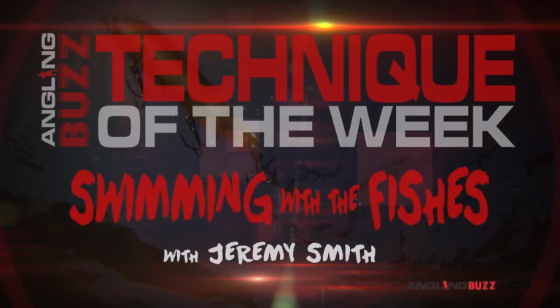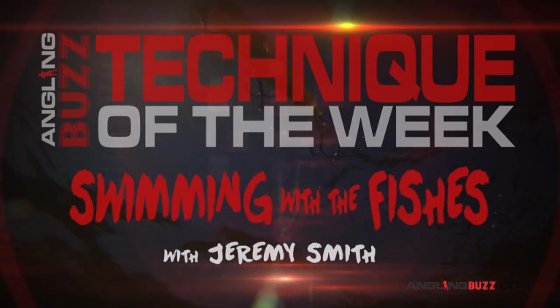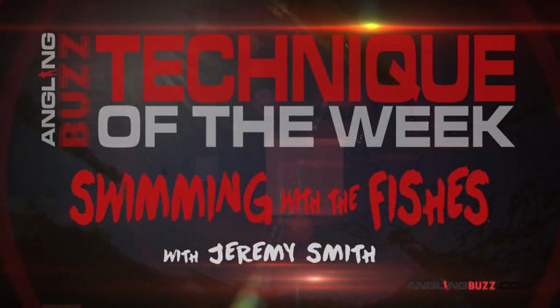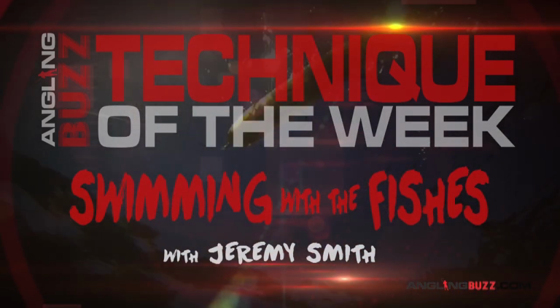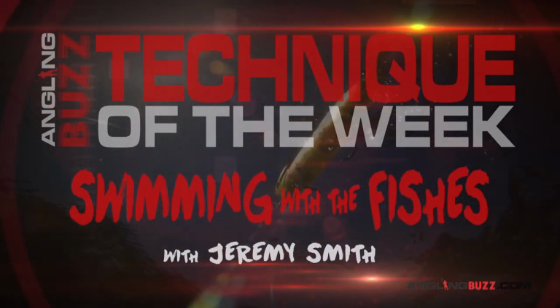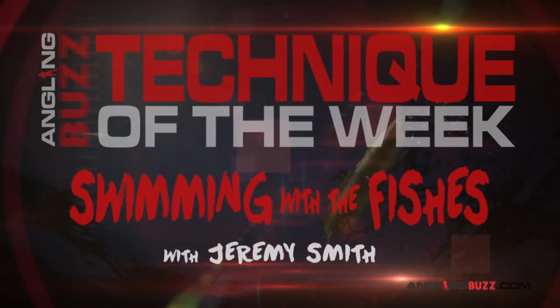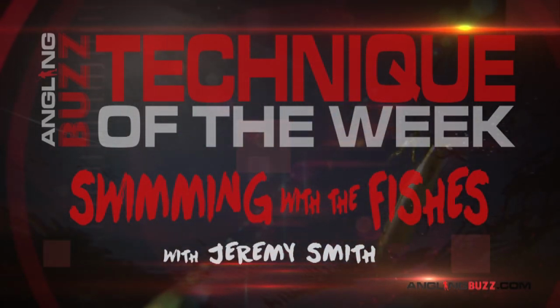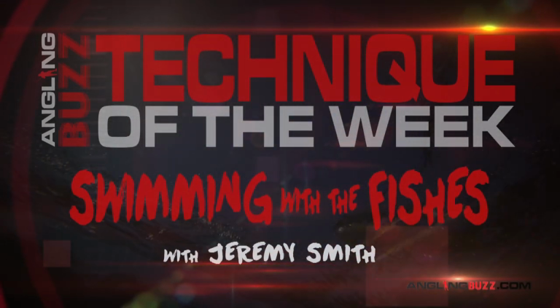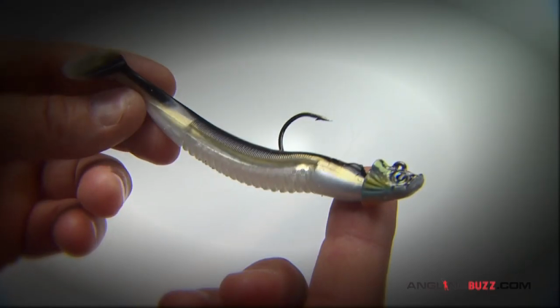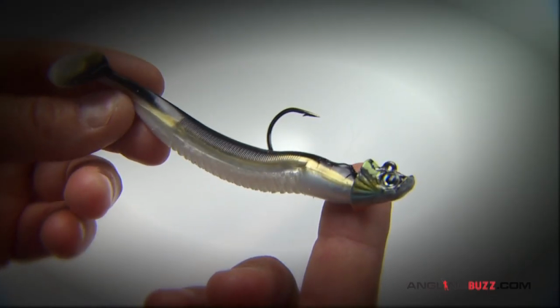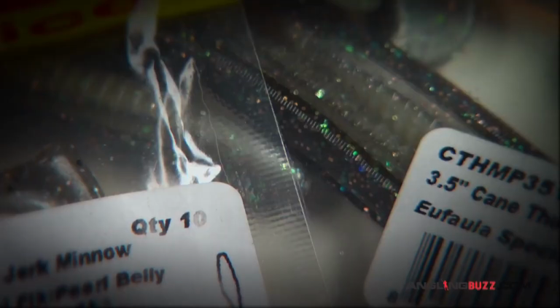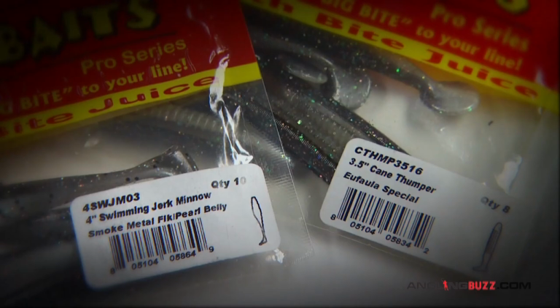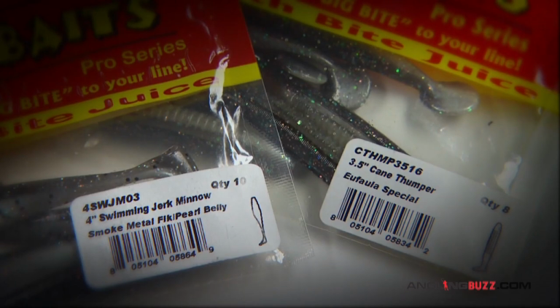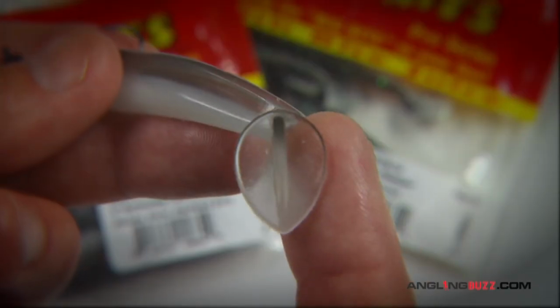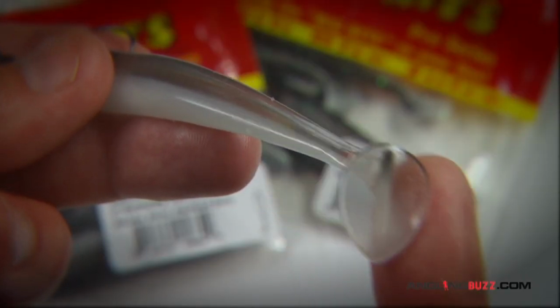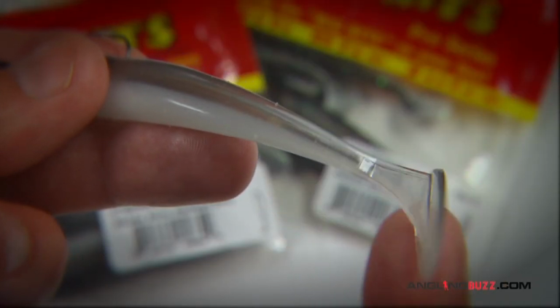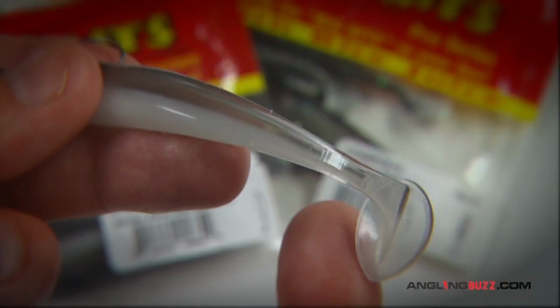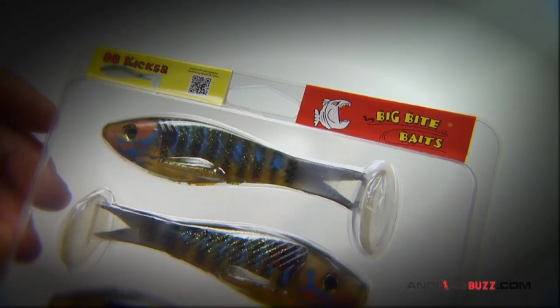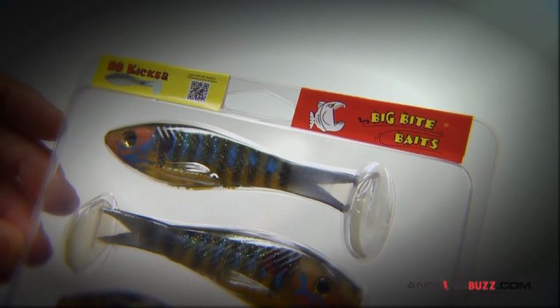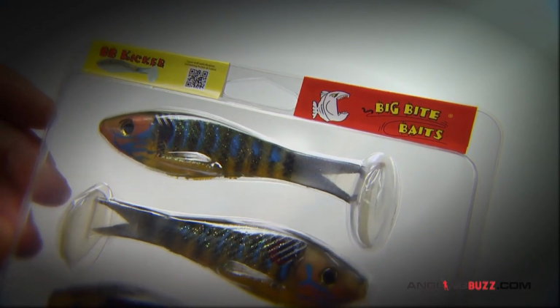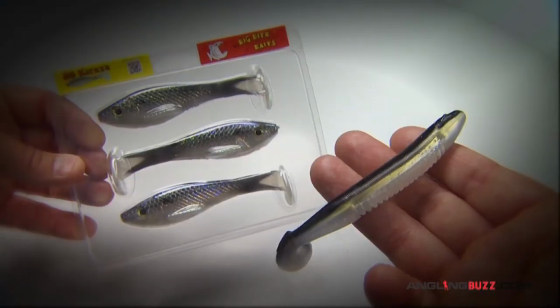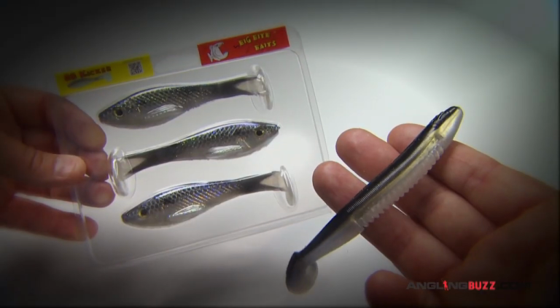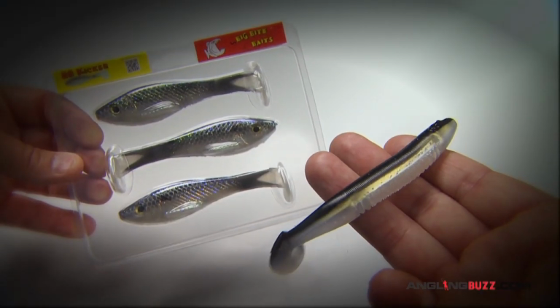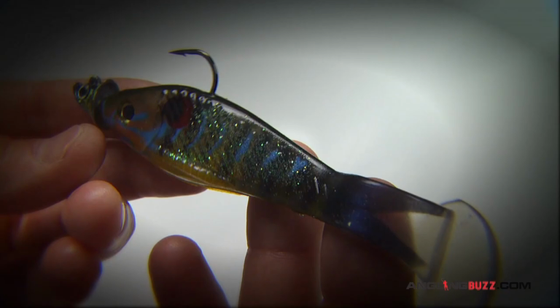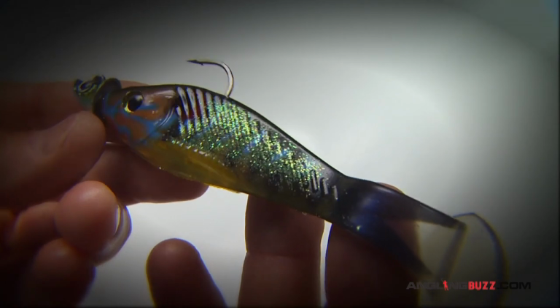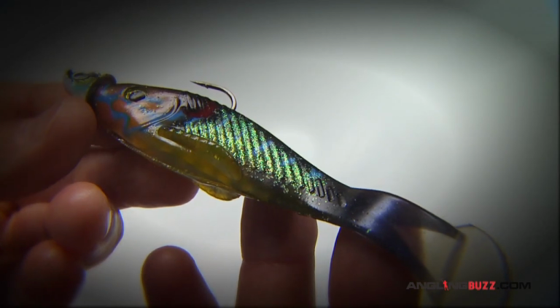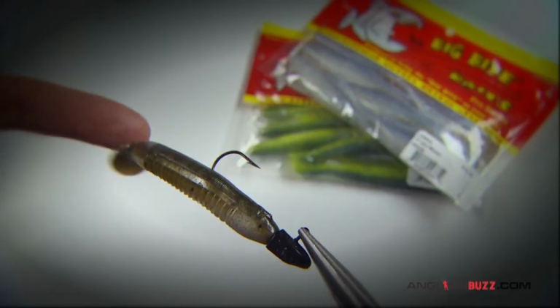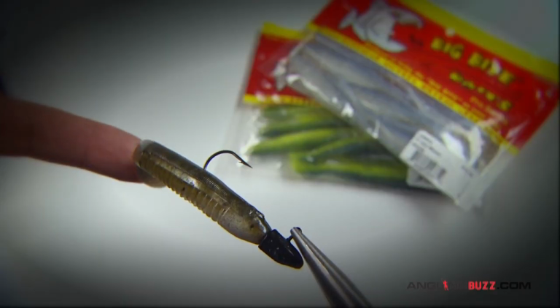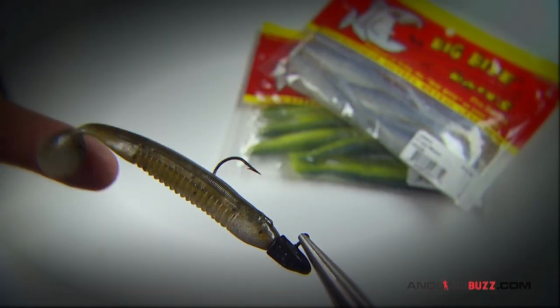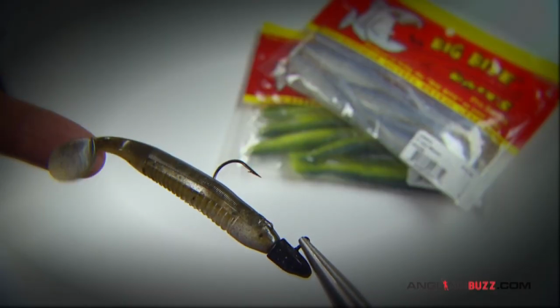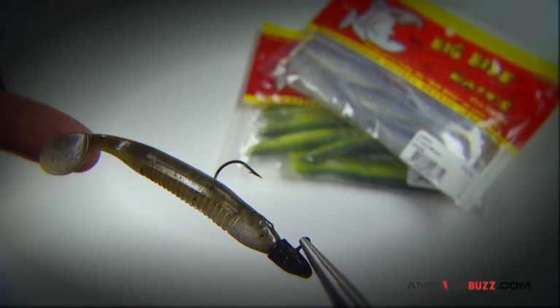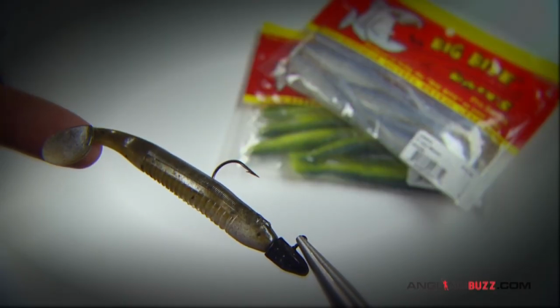The swim baits we're talking about for smallmouth are the soft plastic versions with a boot or paddle tail. We fish baits from three and a half to five inches in length, with the four inchers being the go-to size.